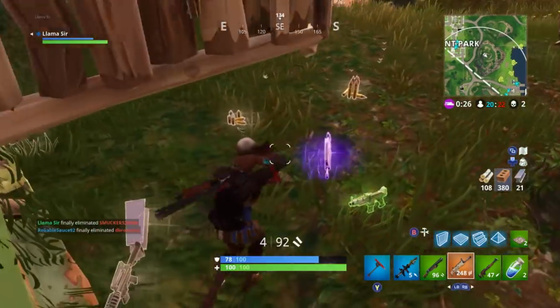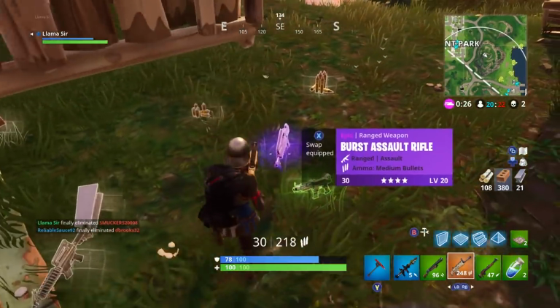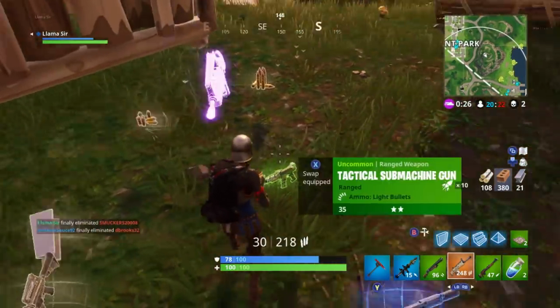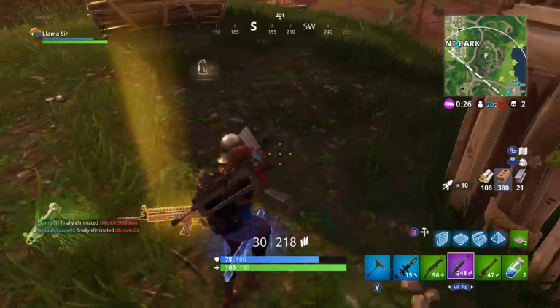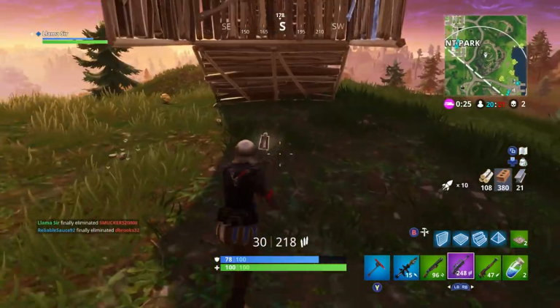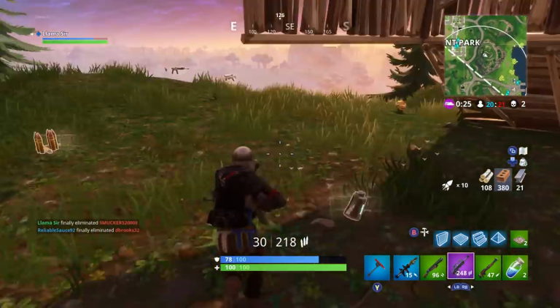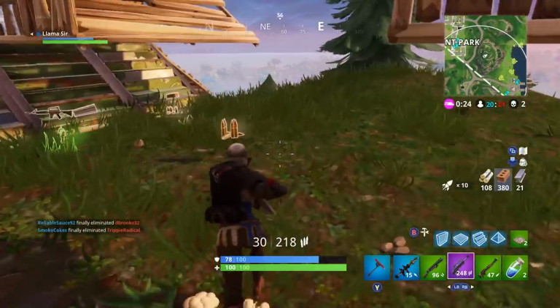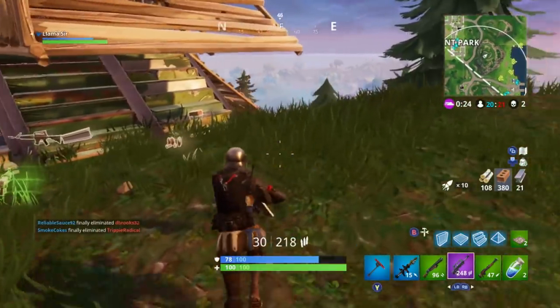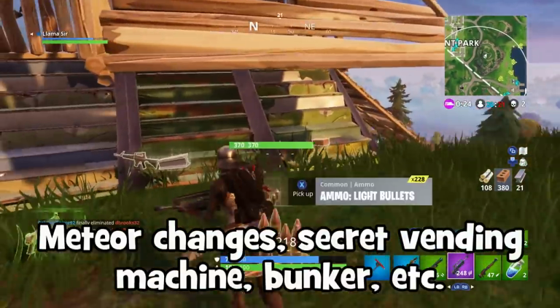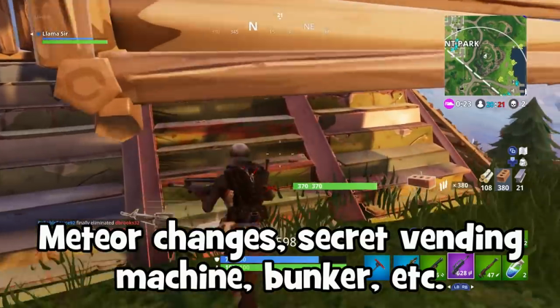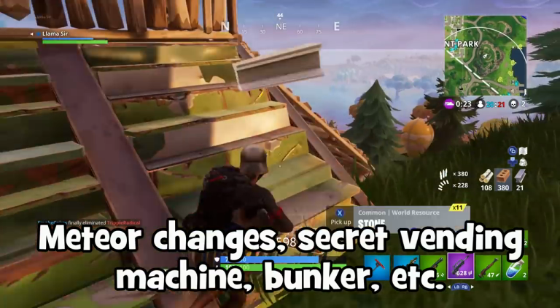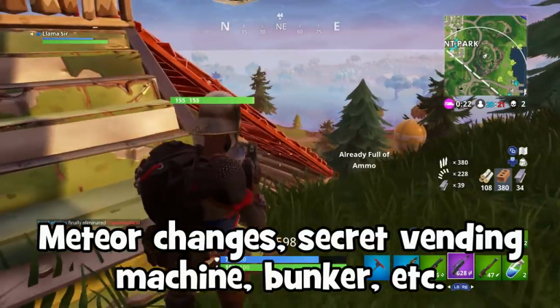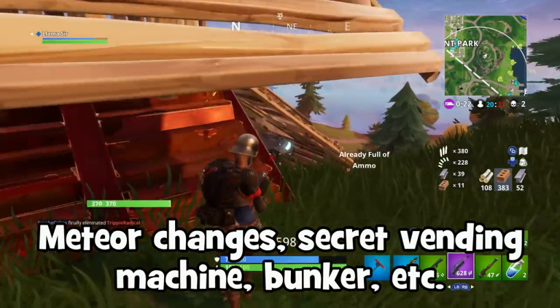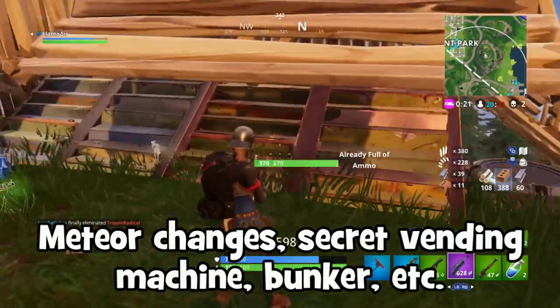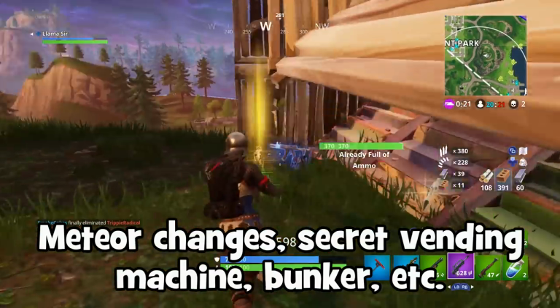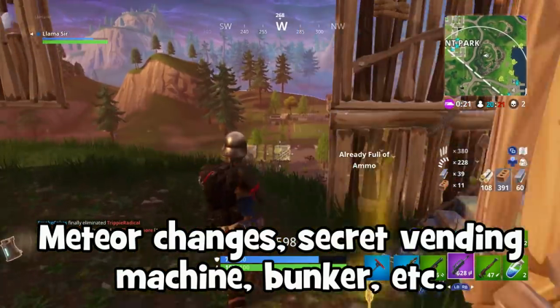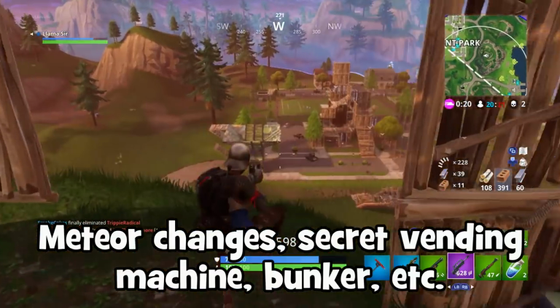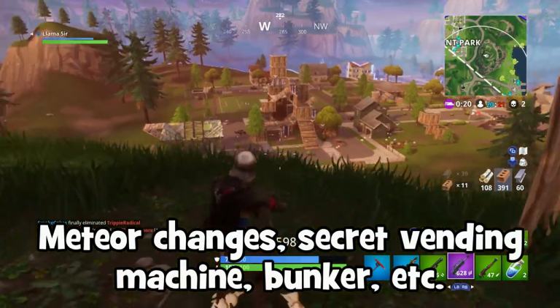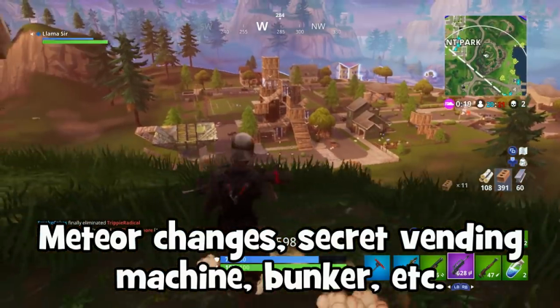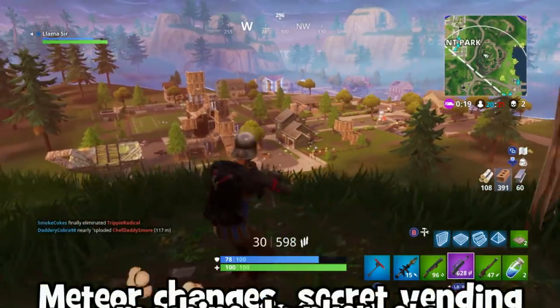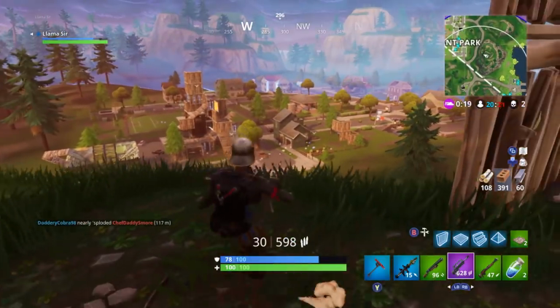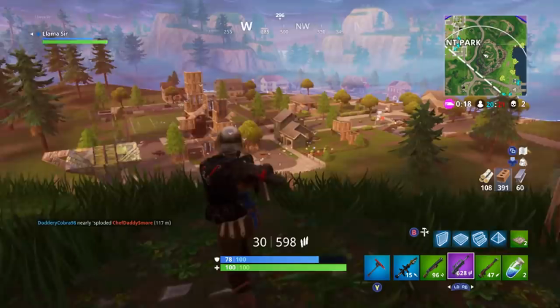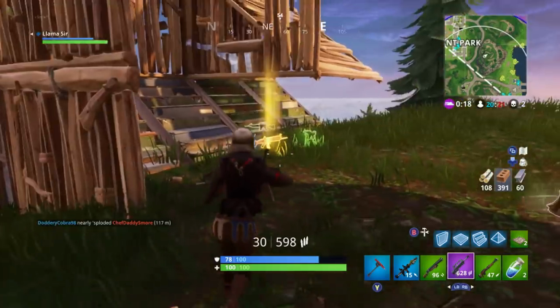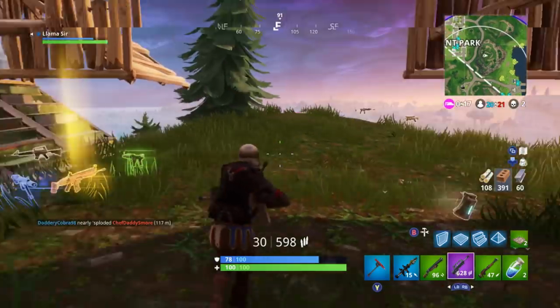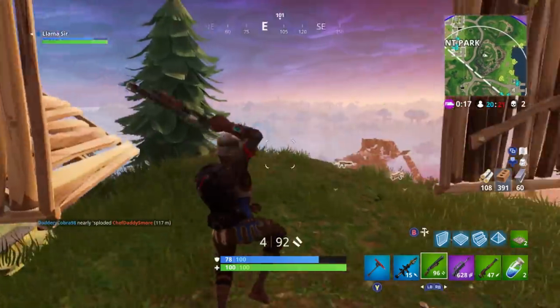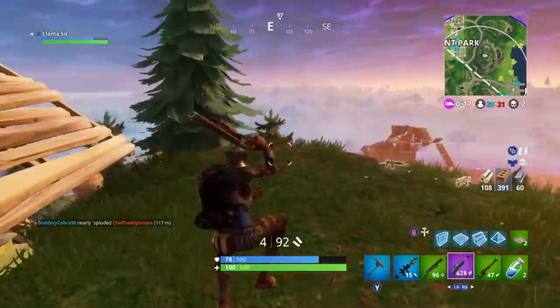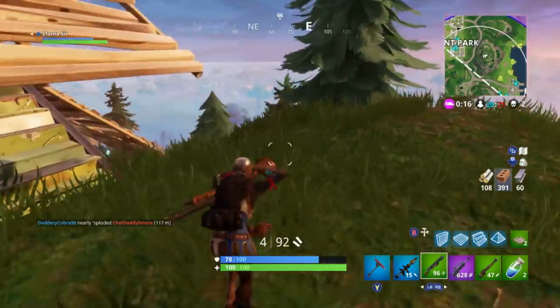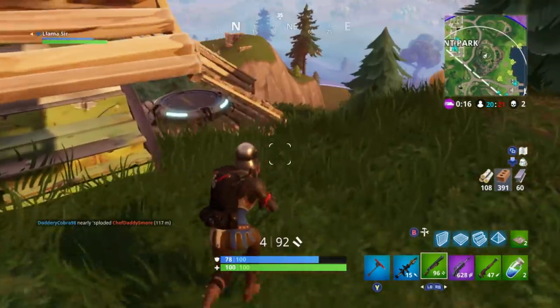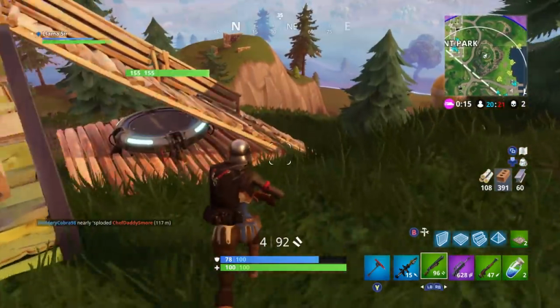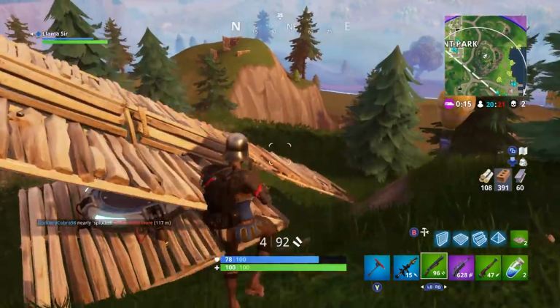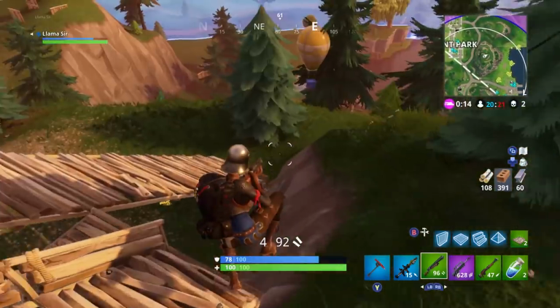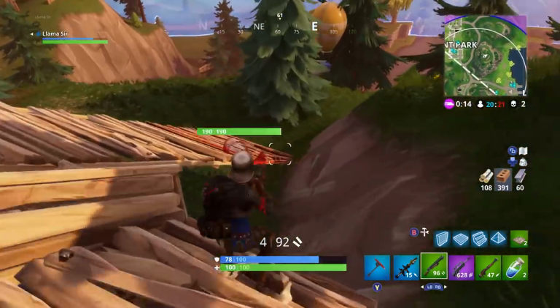But getting back into it, we're going to be looking at the meteor changes, like a secret vending machine I found under the map, as well as the Wailing Woods bunker and also some of the secret layers, to see if we can find some stuff. So without further ado, let's jump into the game and get into it.